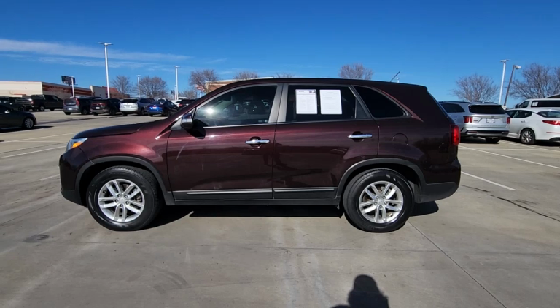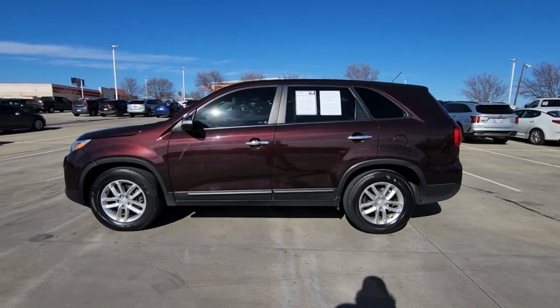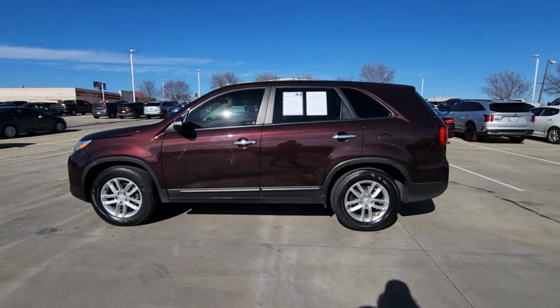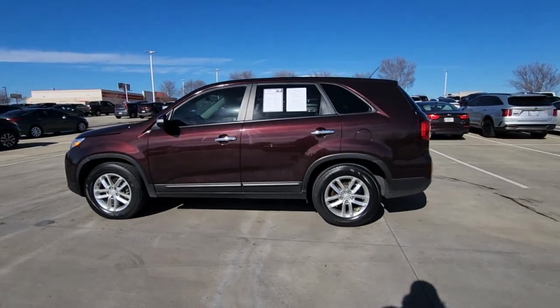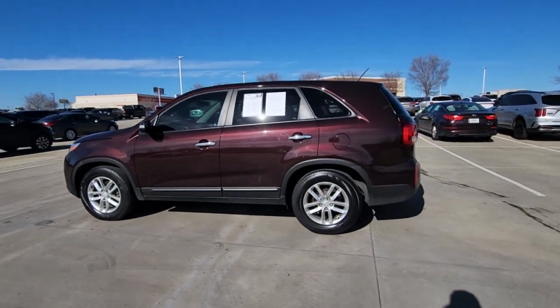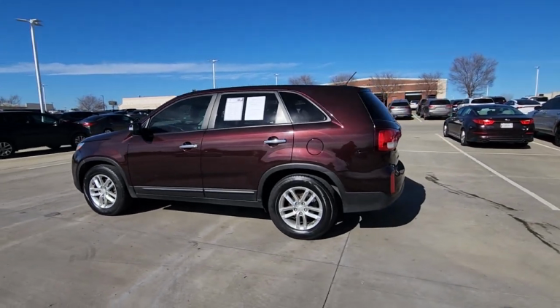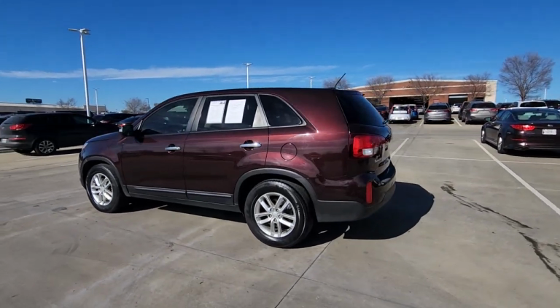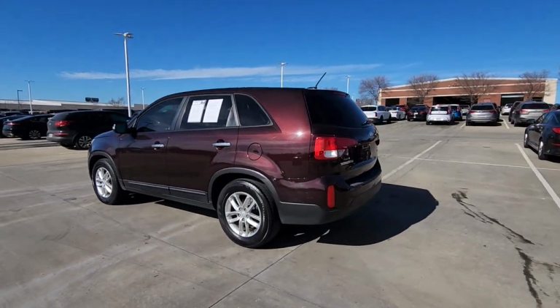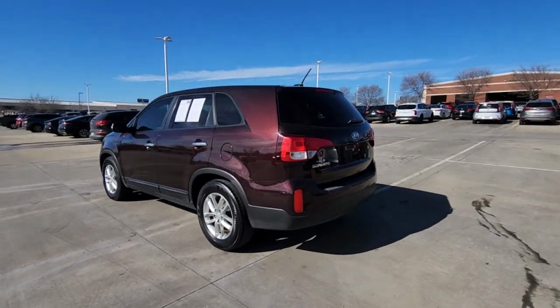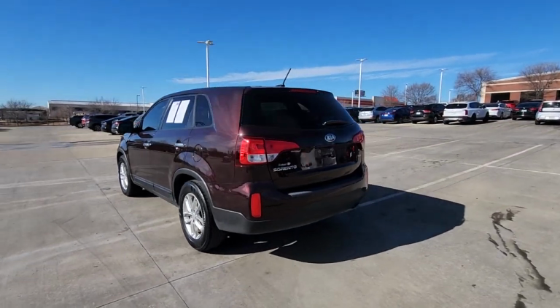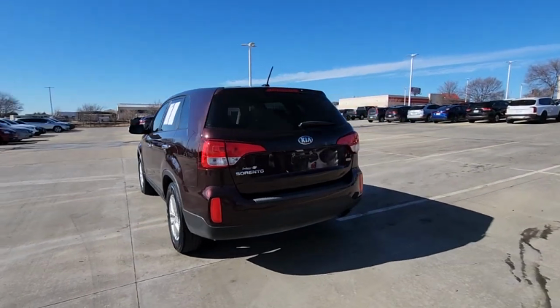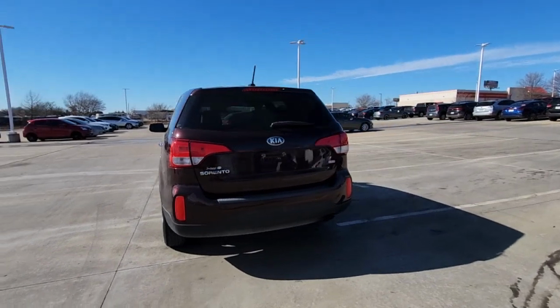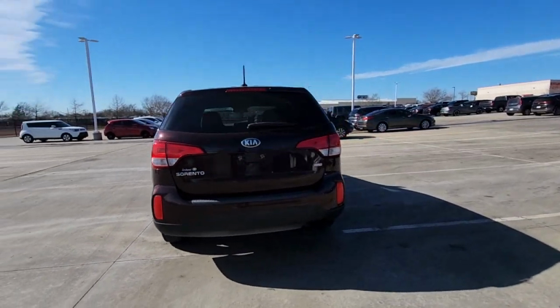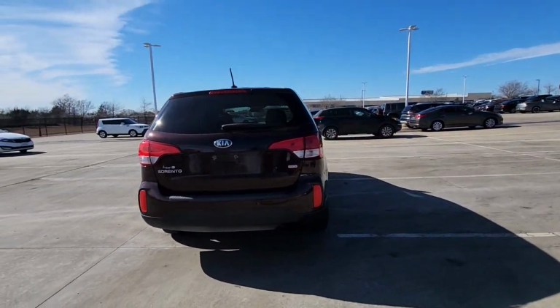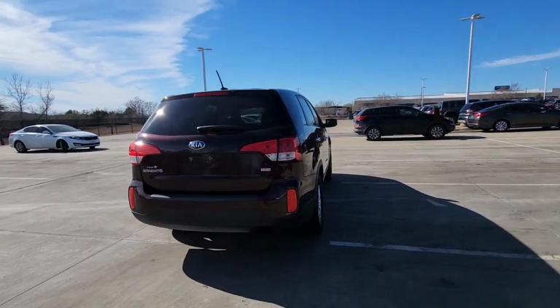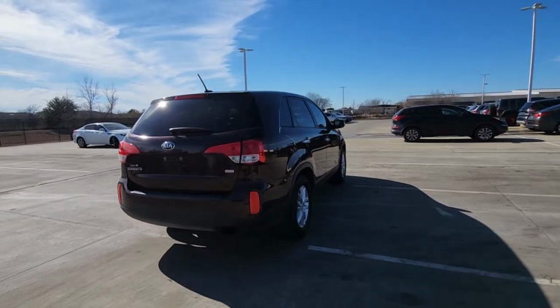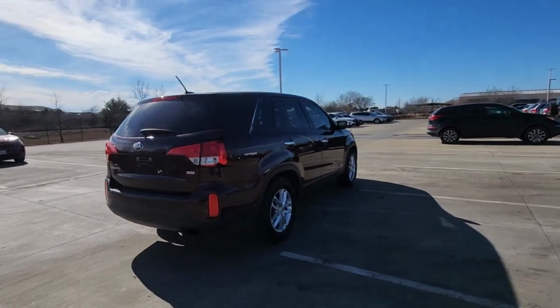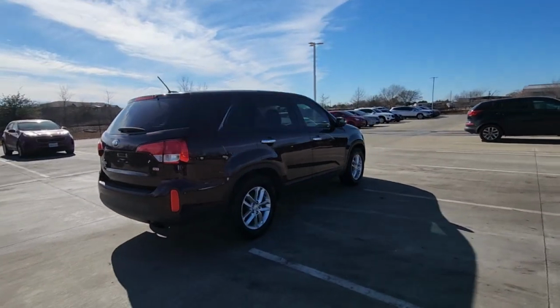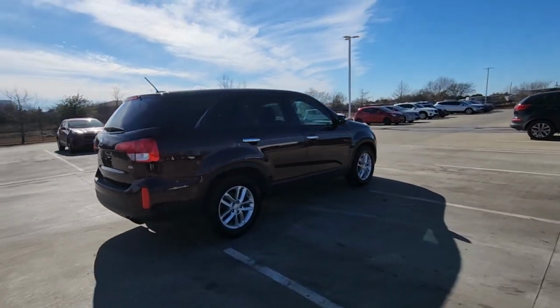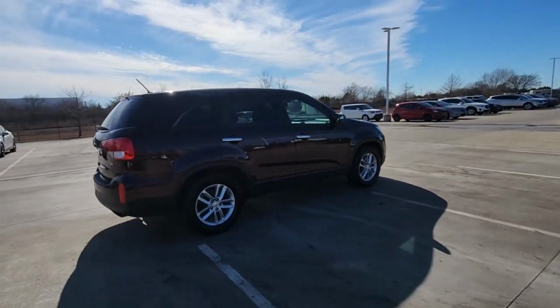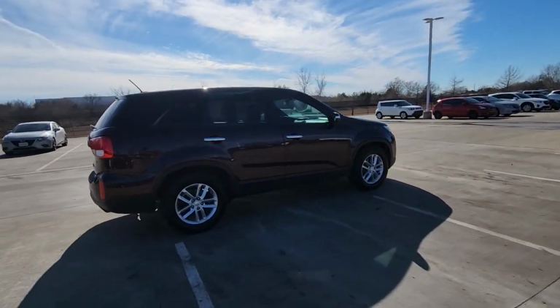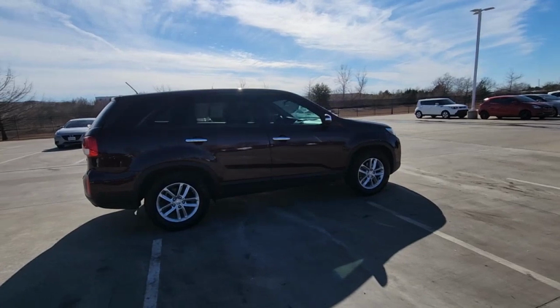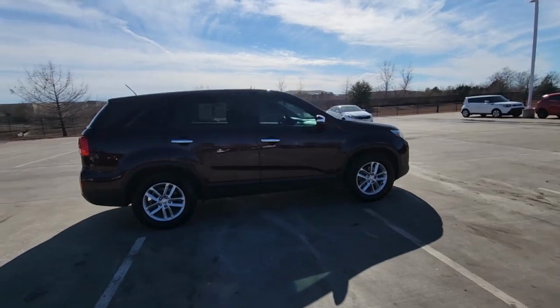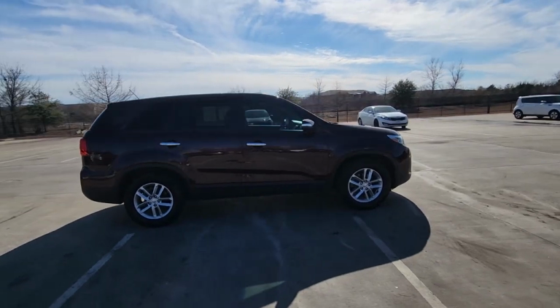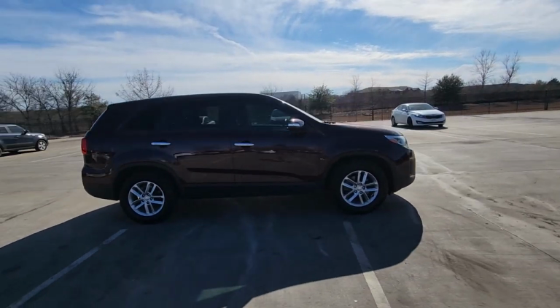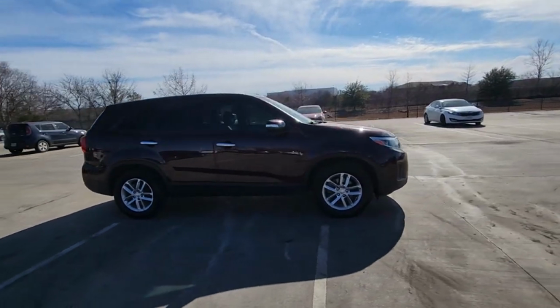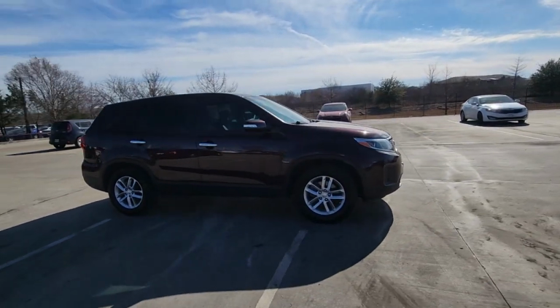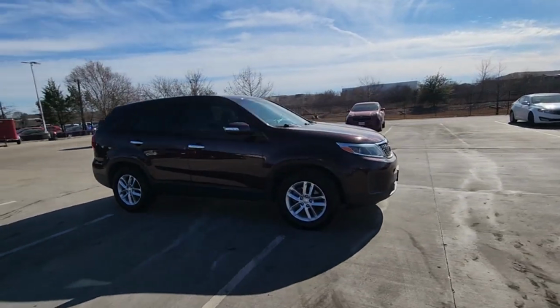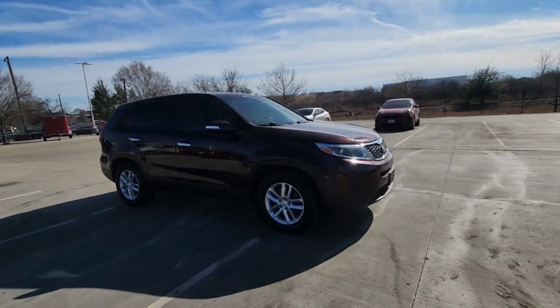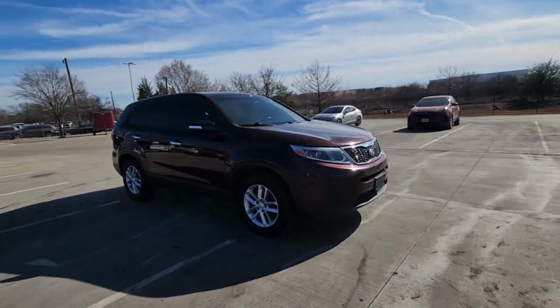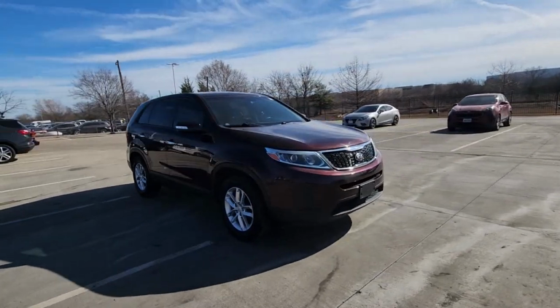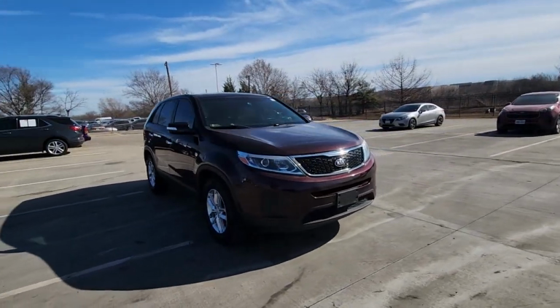You will be amazed by this 2015 Kia Sorento. This vehicle is an outstanding buy with fewer than 120,000 miles on the odometer. Take a closer look at this stylish Sorento, a smooth-riding road trip cruiser.